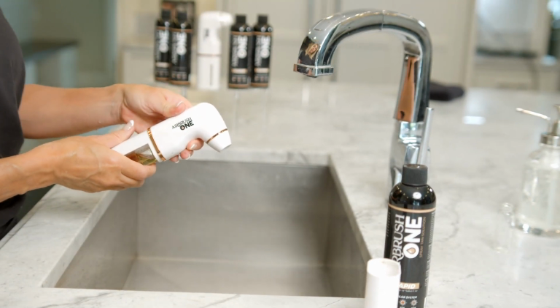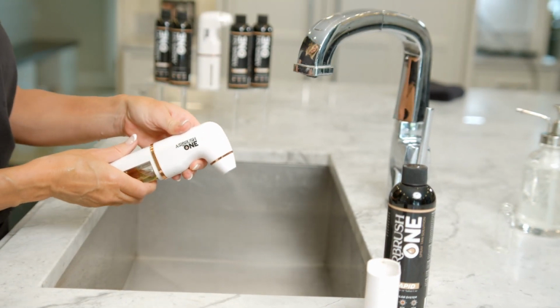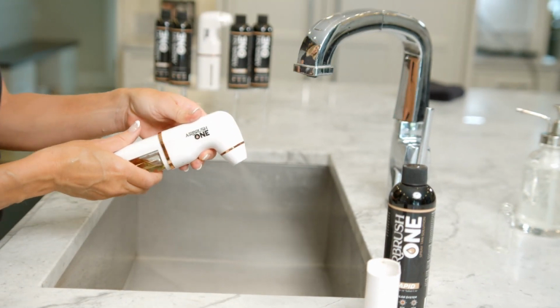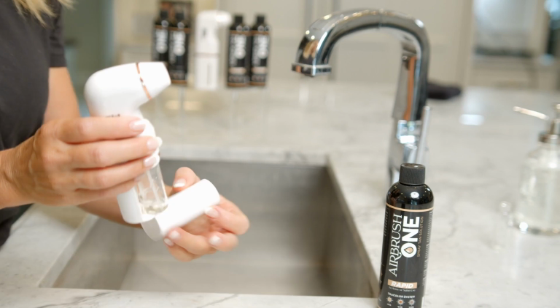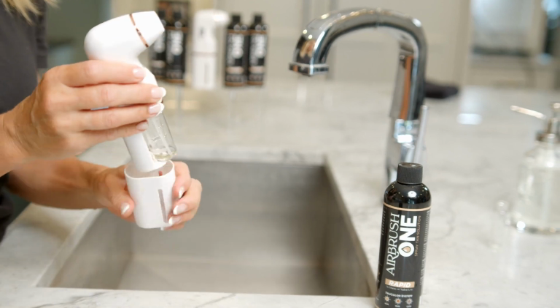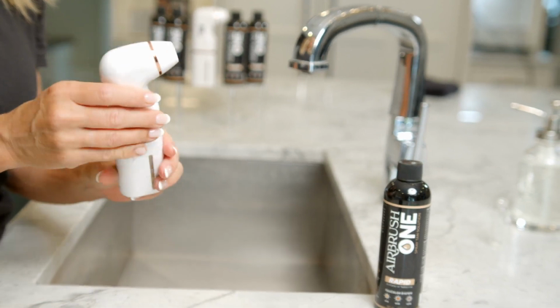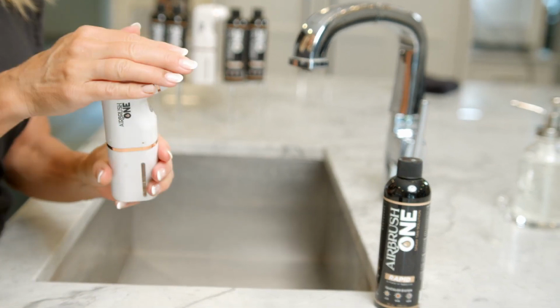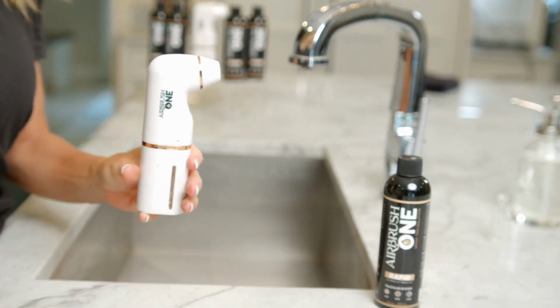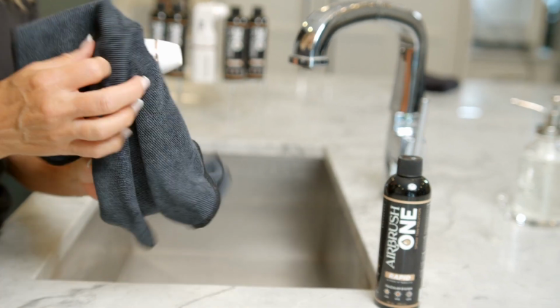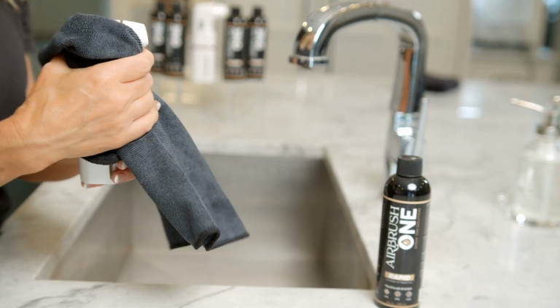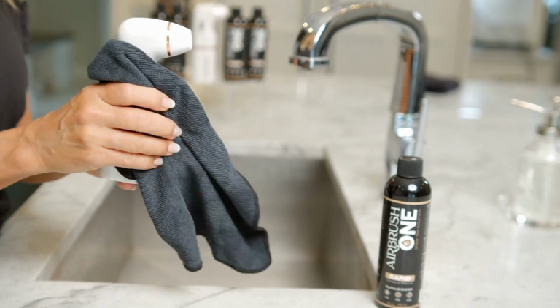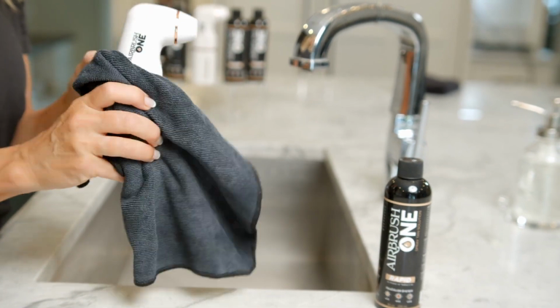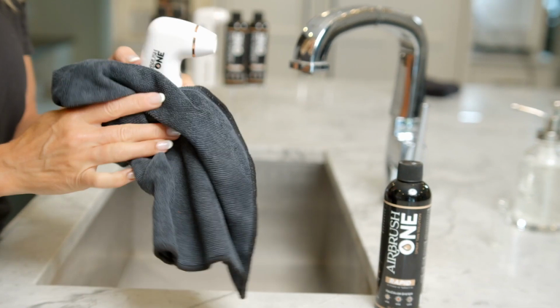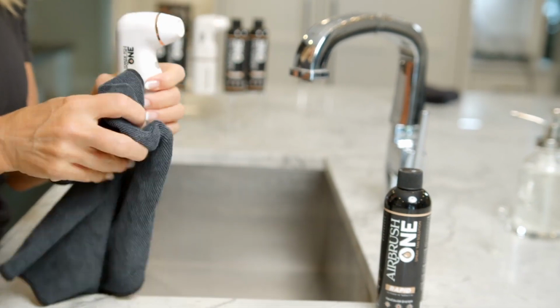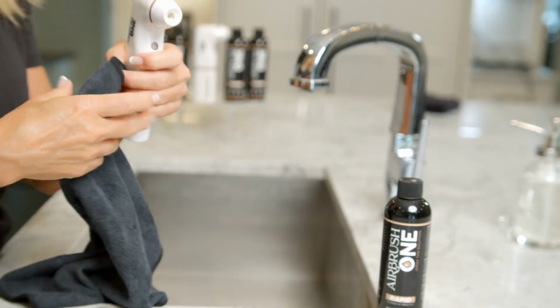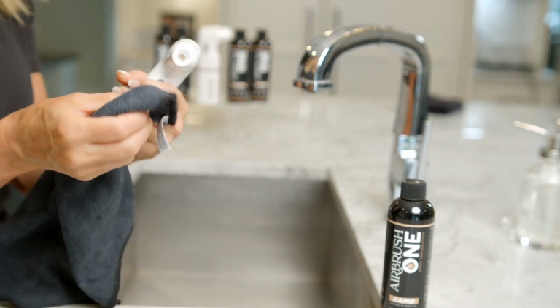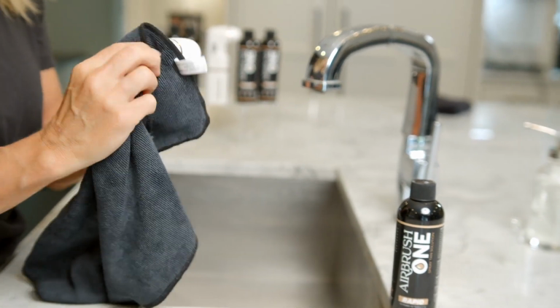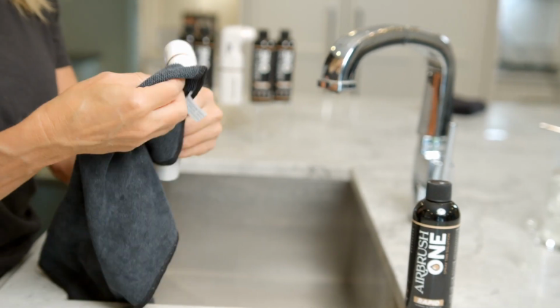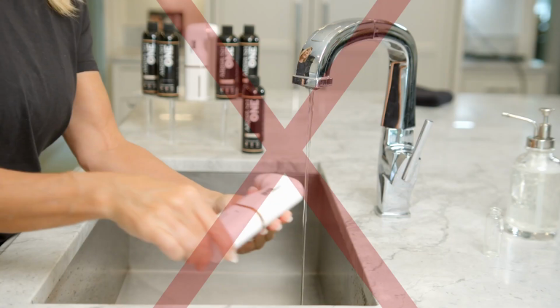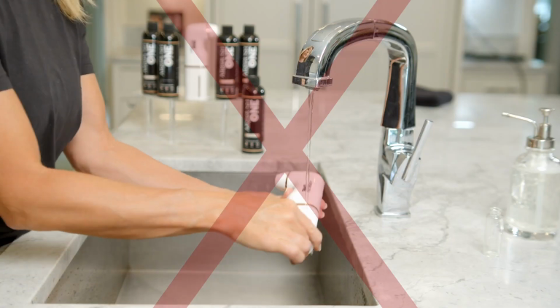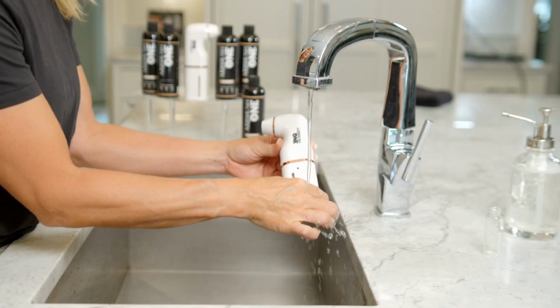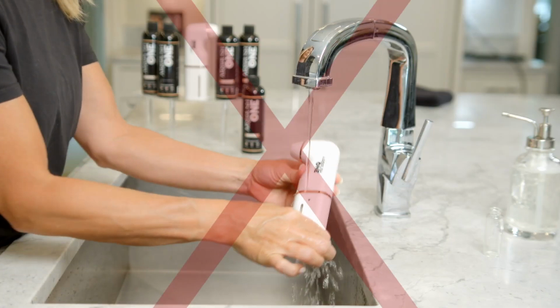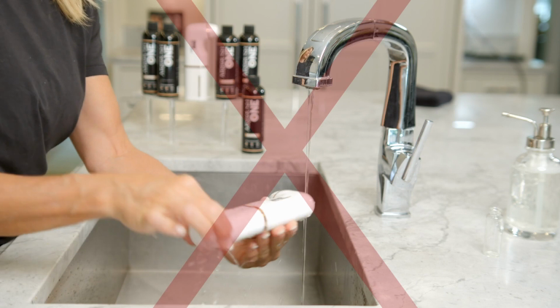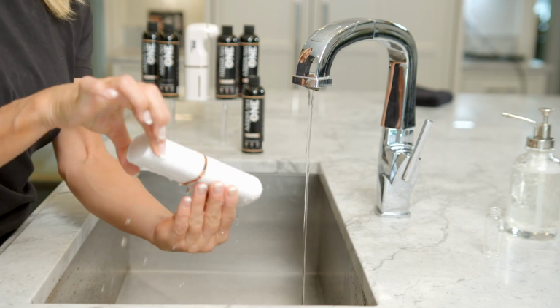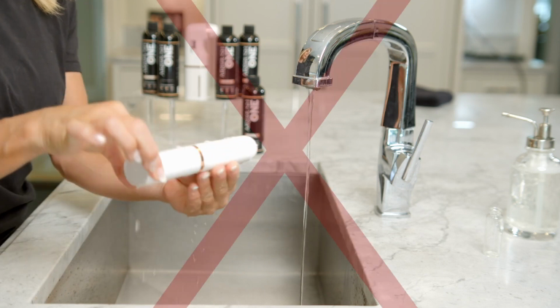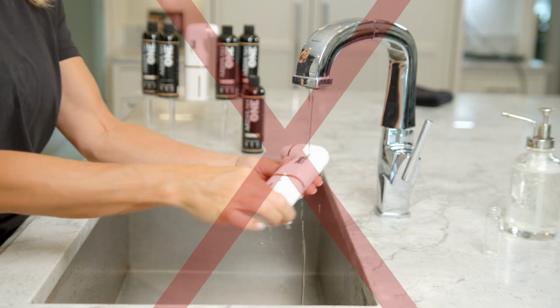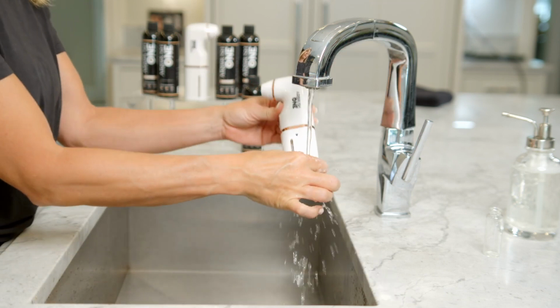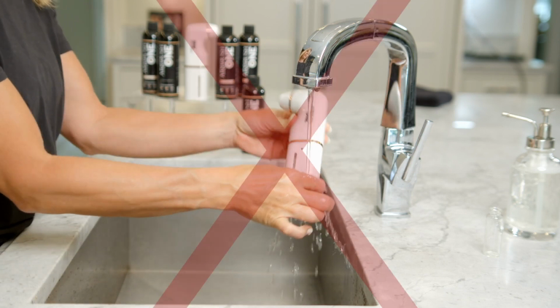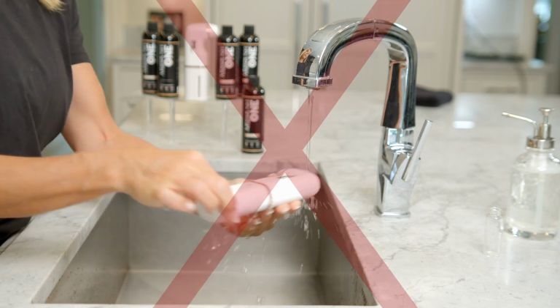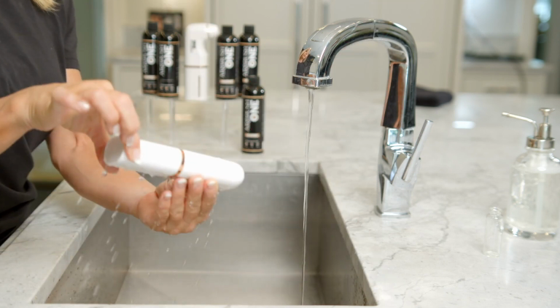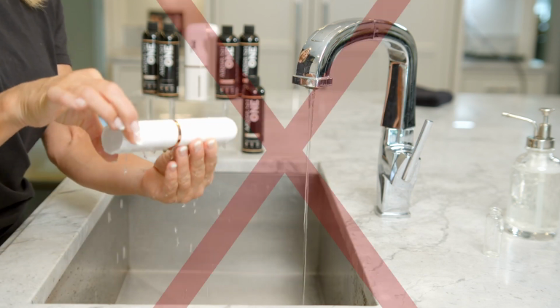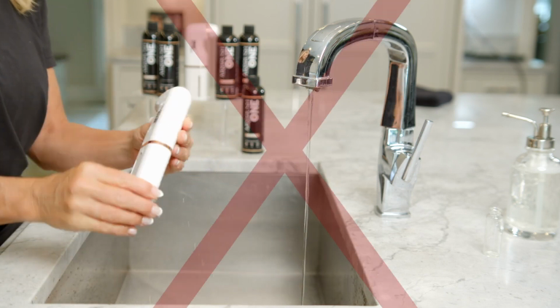Wipe down your sprayer with a soft cloth. Do not run your sprayer under water — this will damage your device.